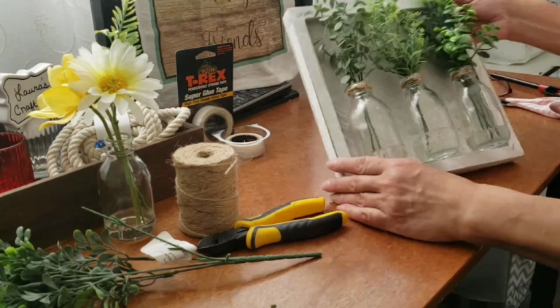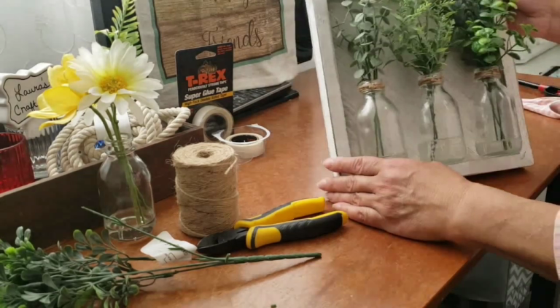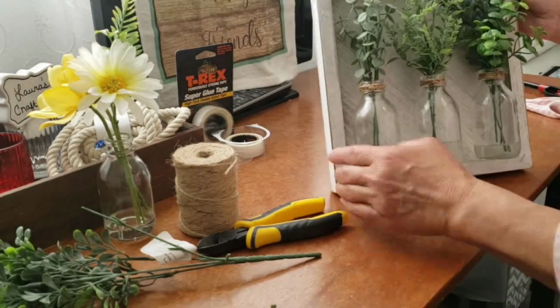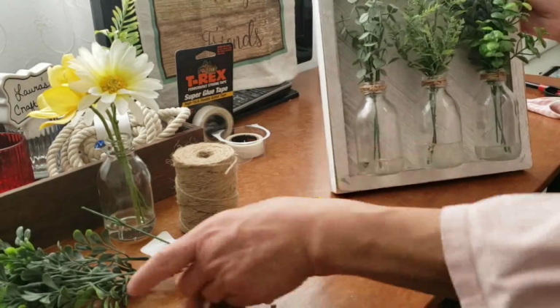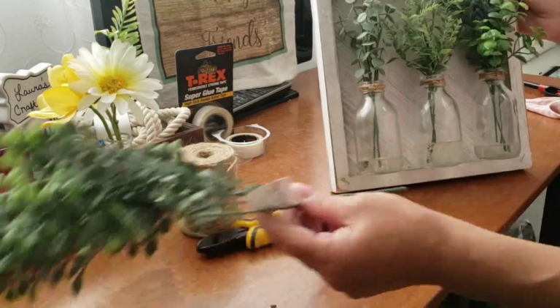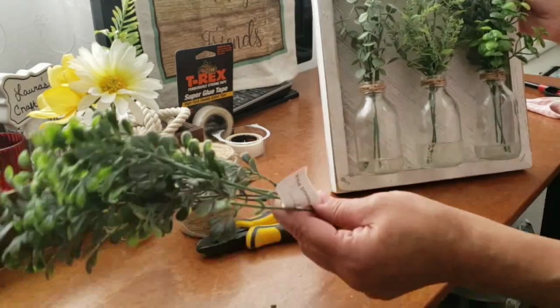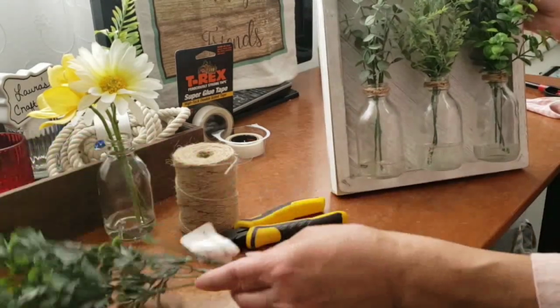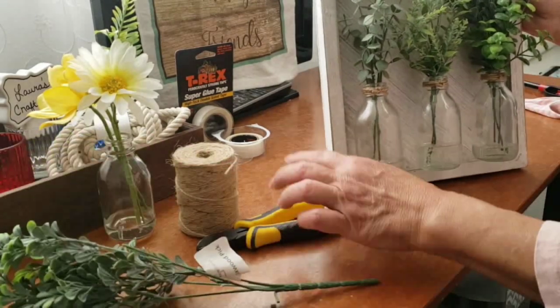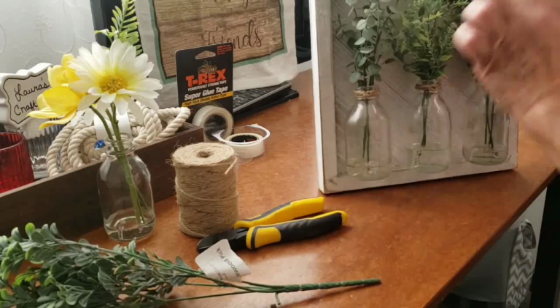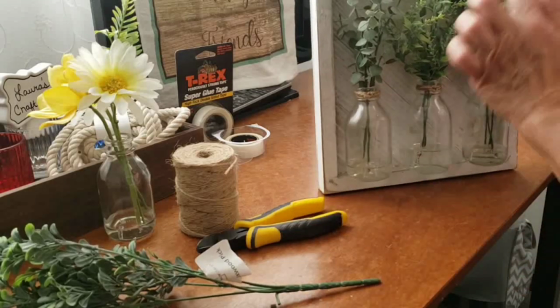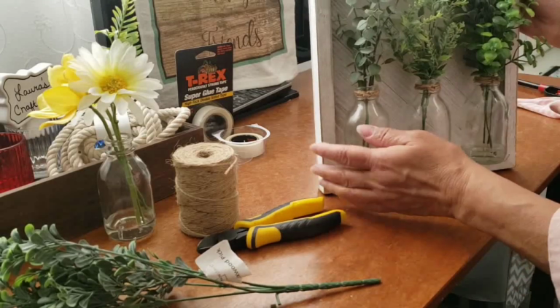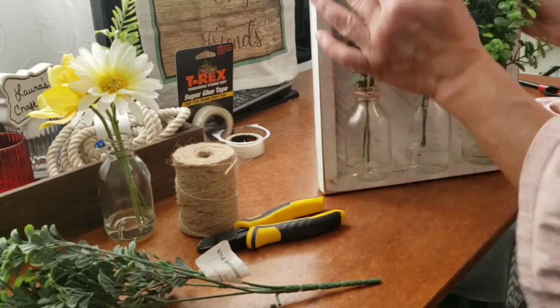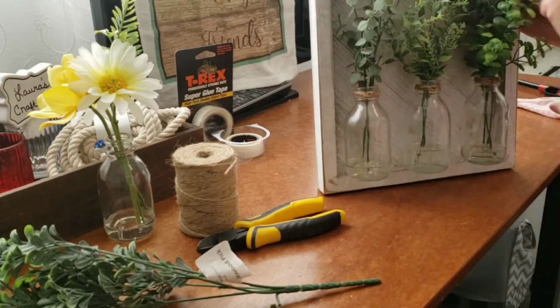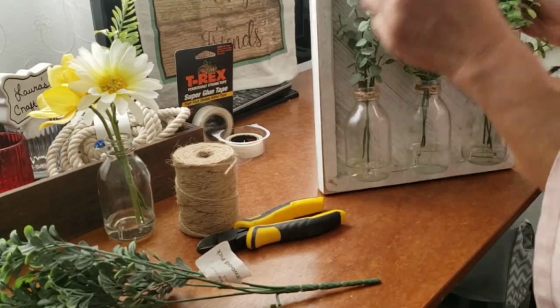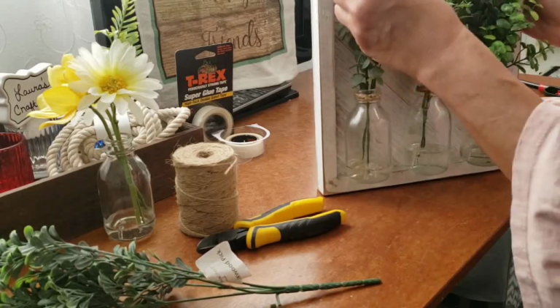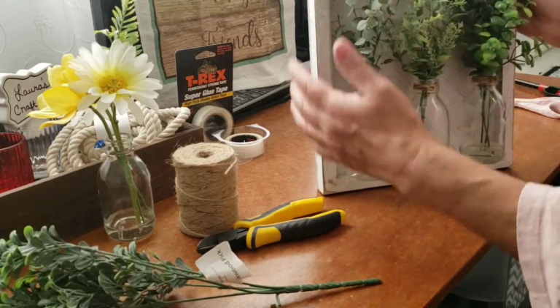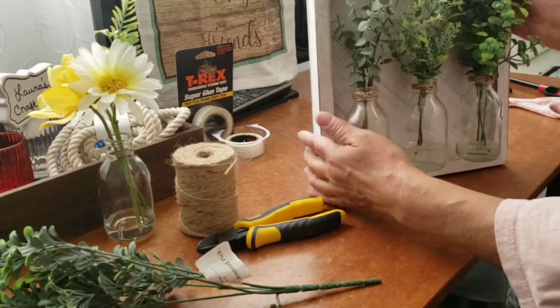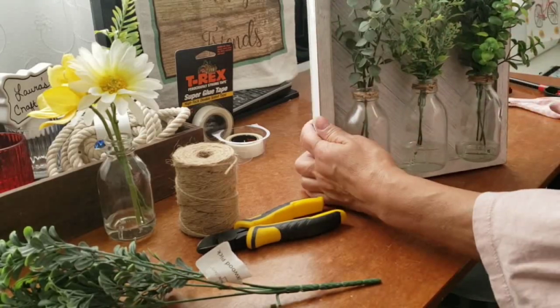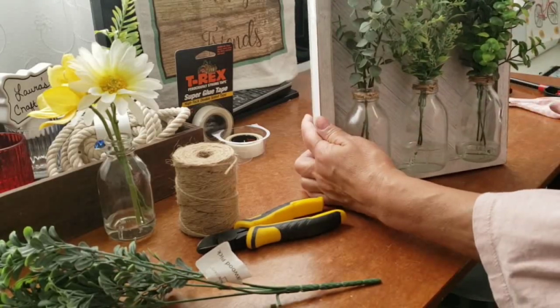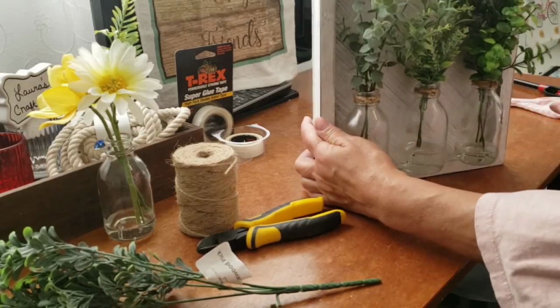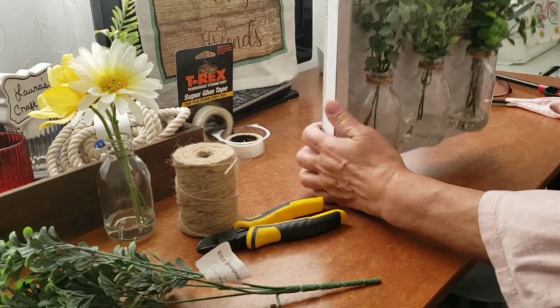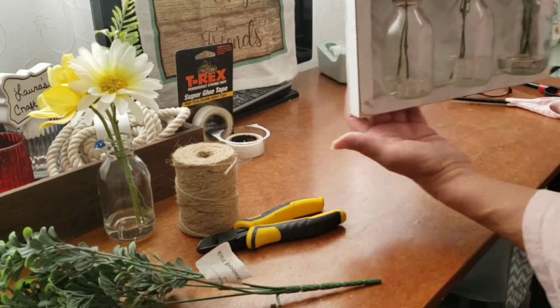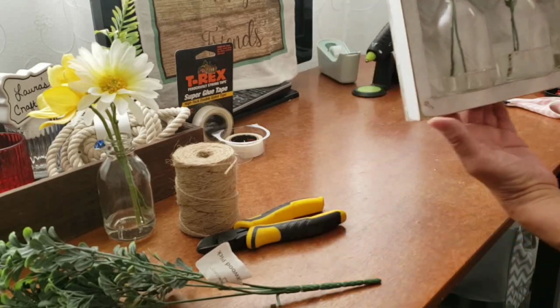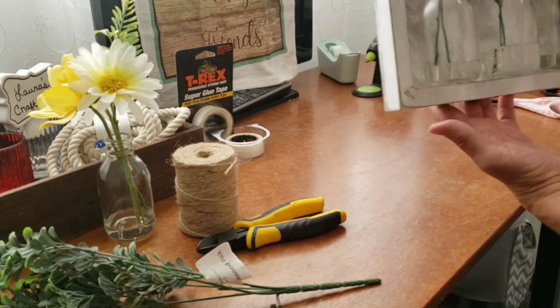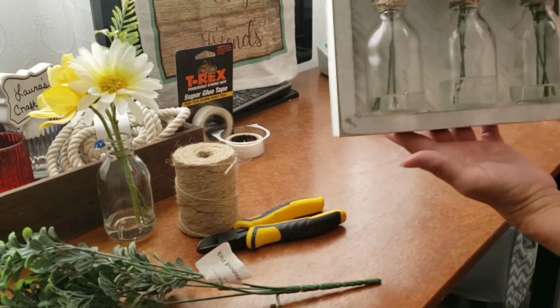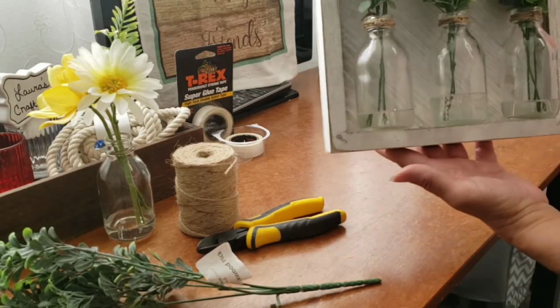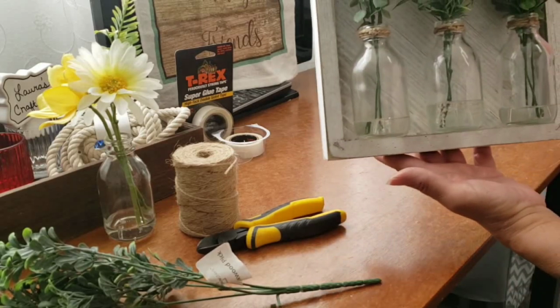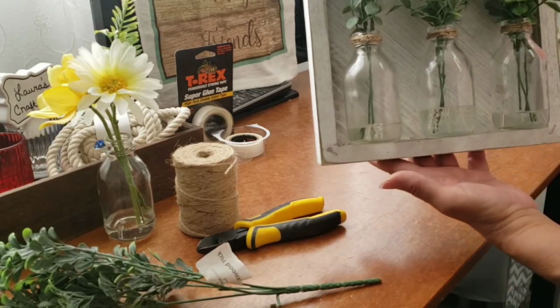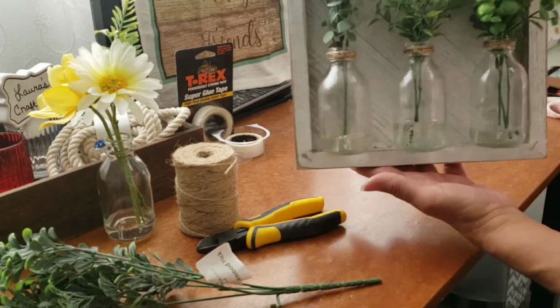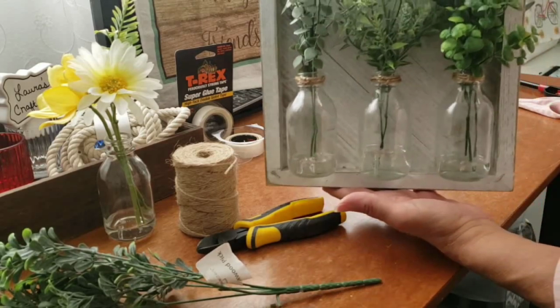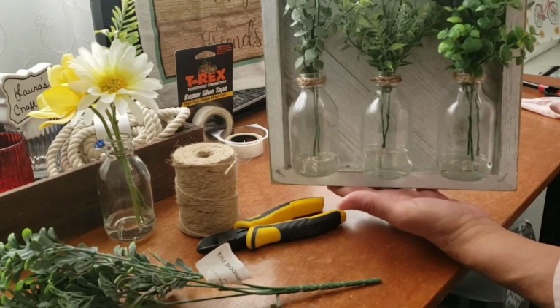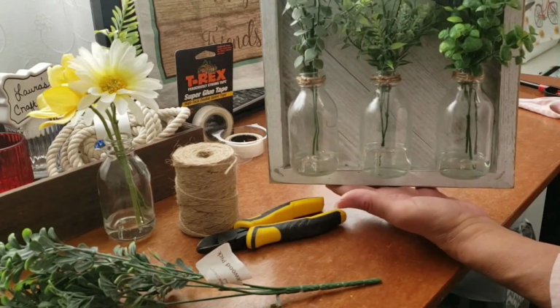Okay, so there they are — they're all done. I did add a little more boxwood to the third jar just to make it even on the top. I really like the way it came out. It's super cute. I hope you like it too.